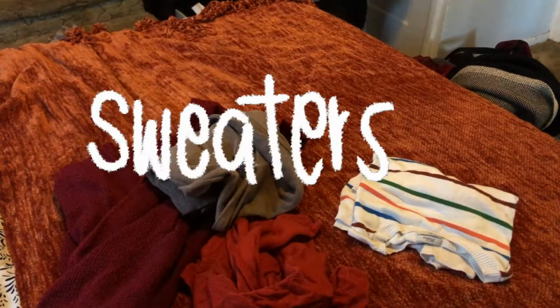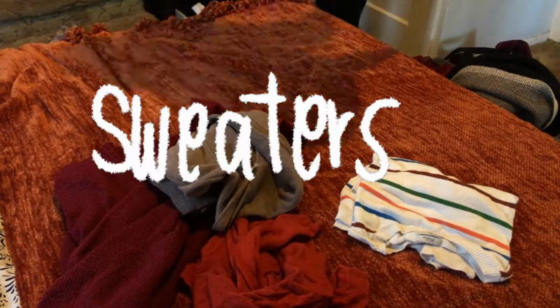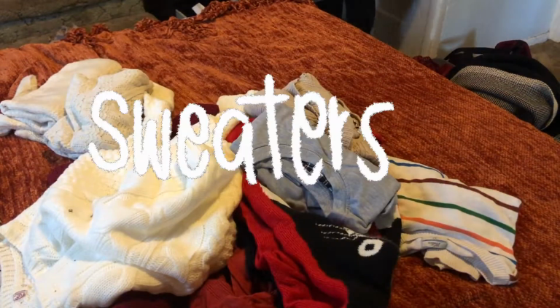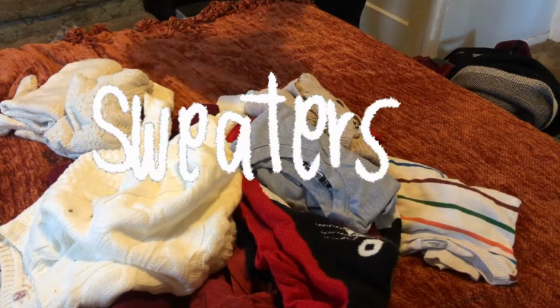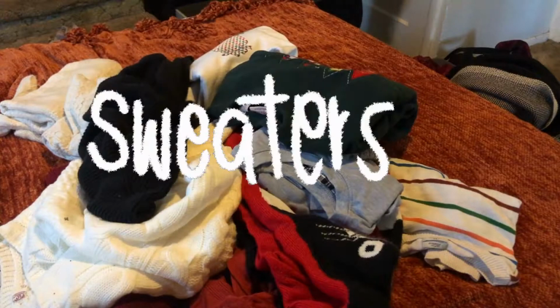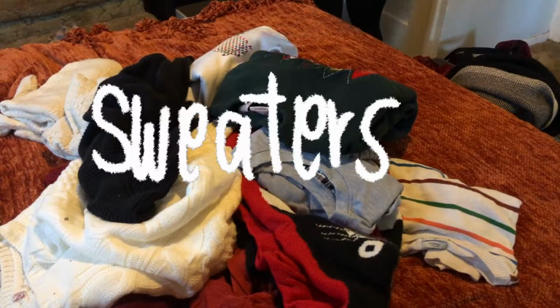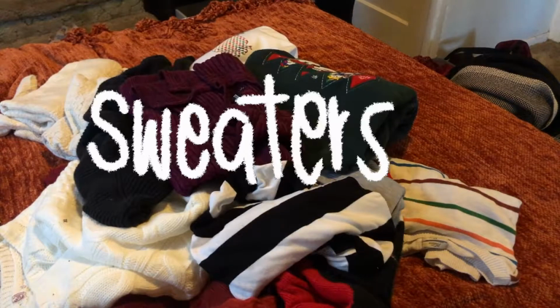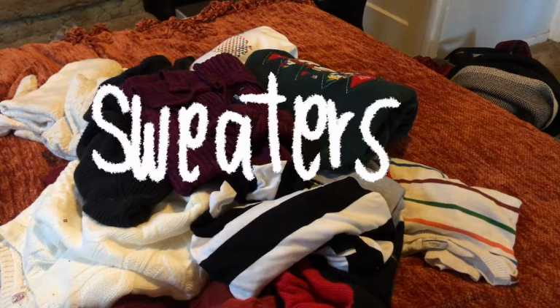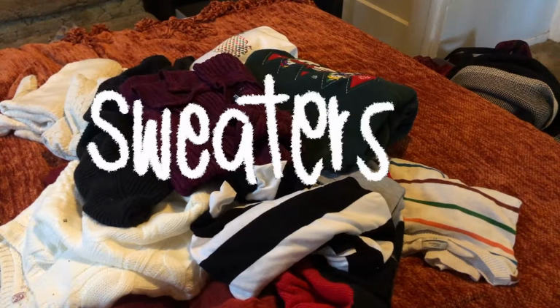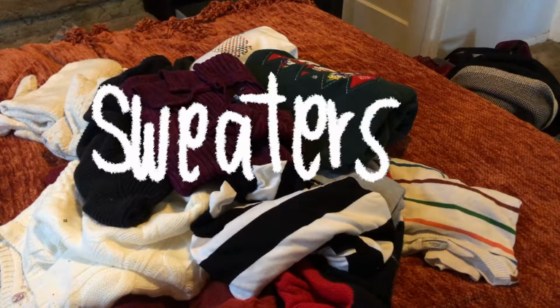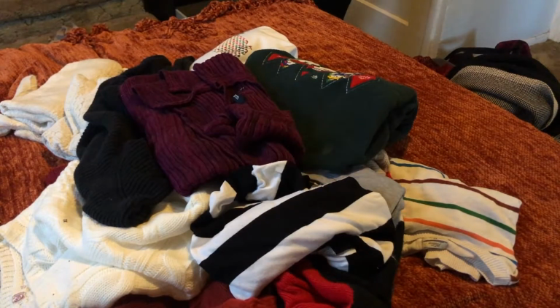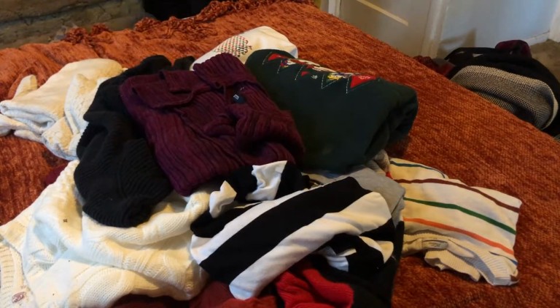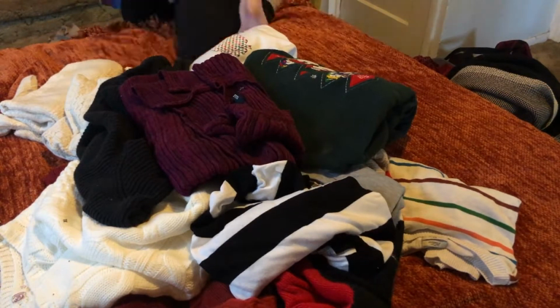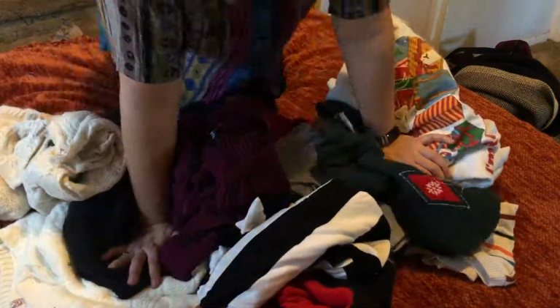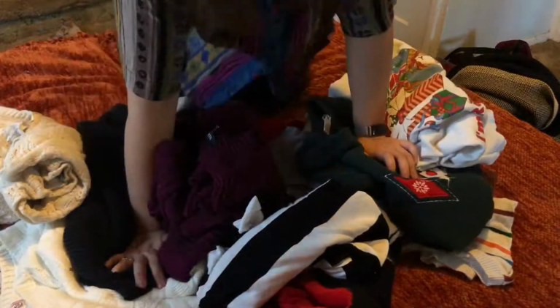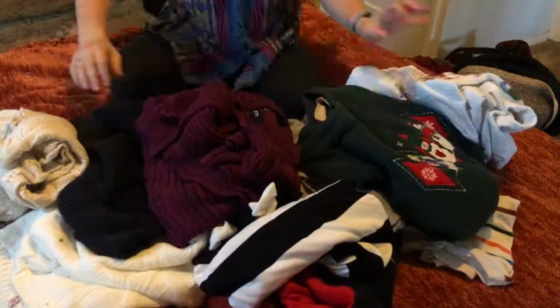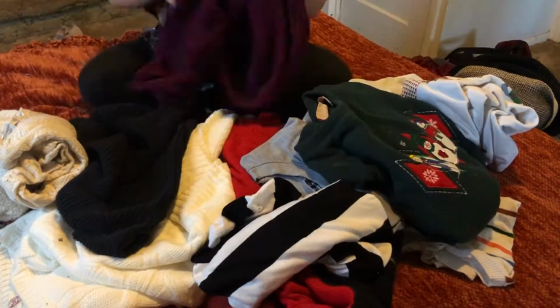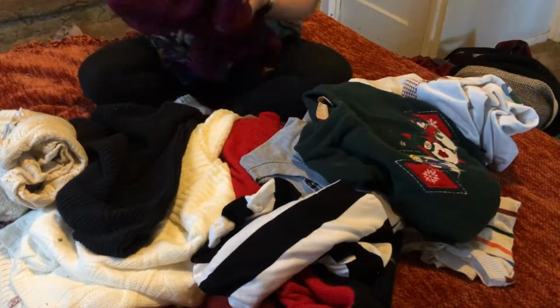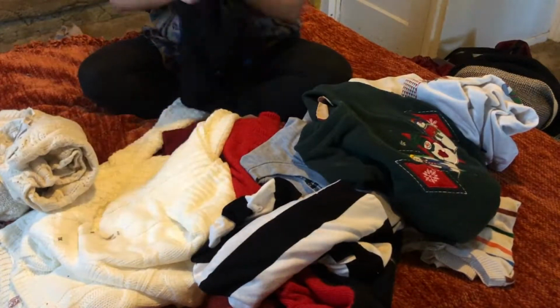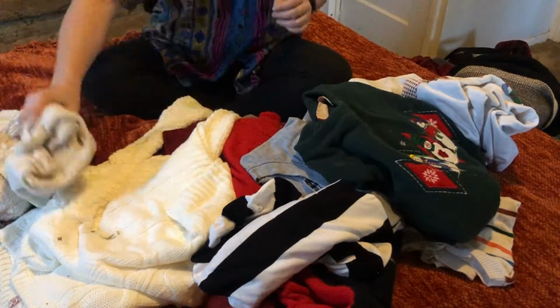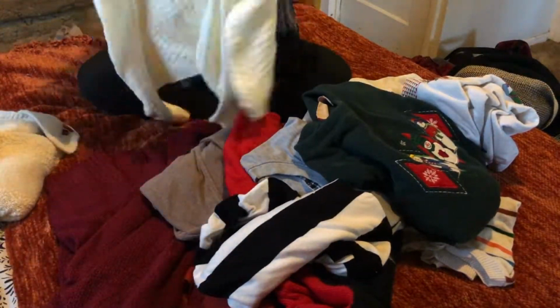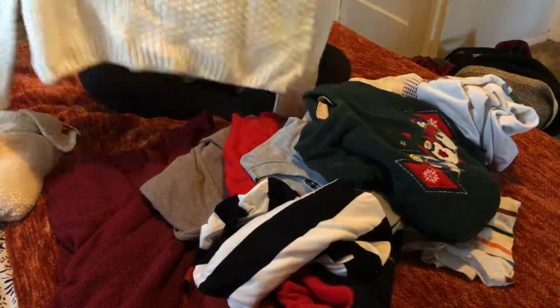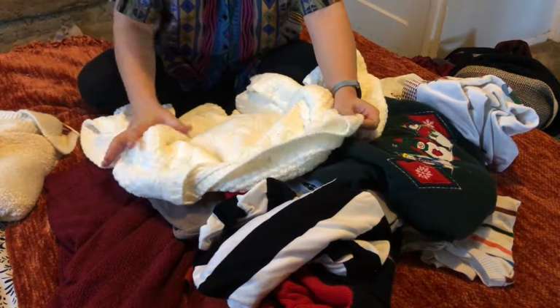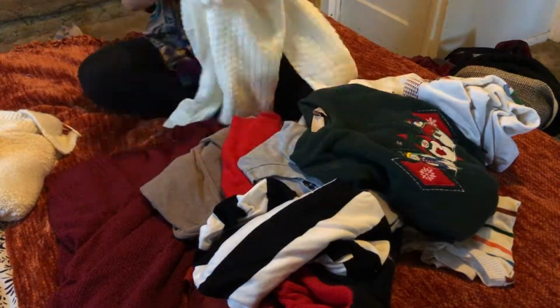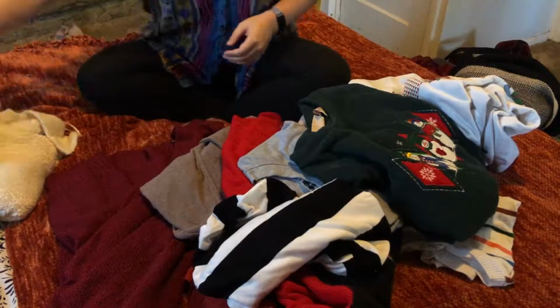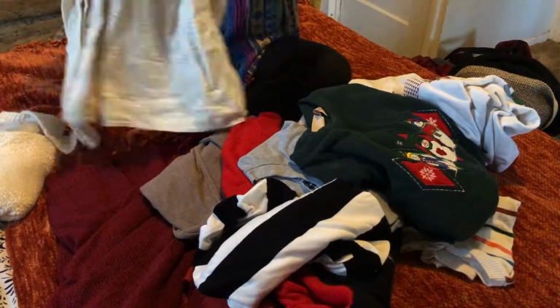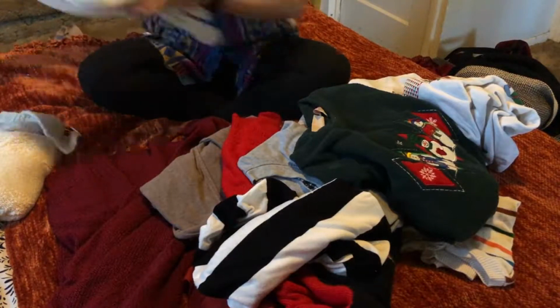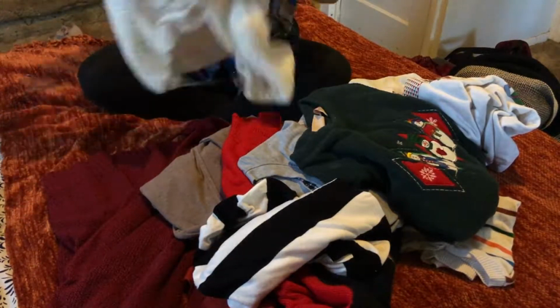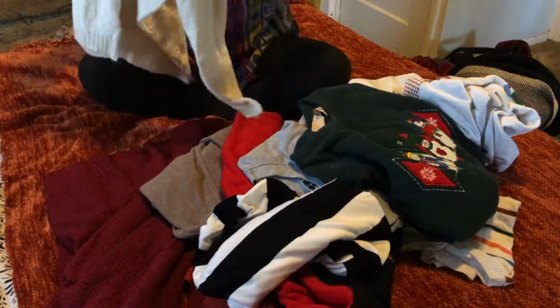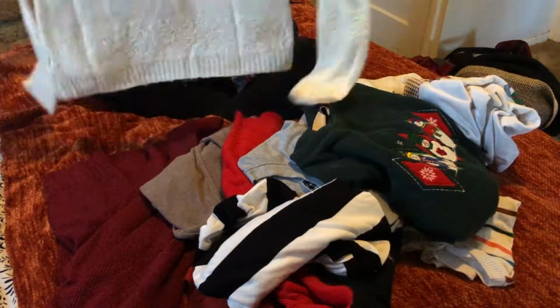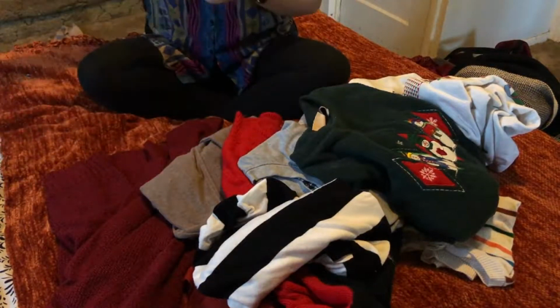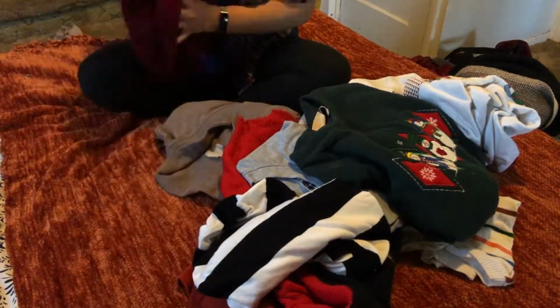Moving on to sweaters — it's starting to finally get cold here in the Bay Area, so I'm going through all of my sweaters to make sure I still really like all the ones I have. And of course I do, because I am a freak for cute patterns.